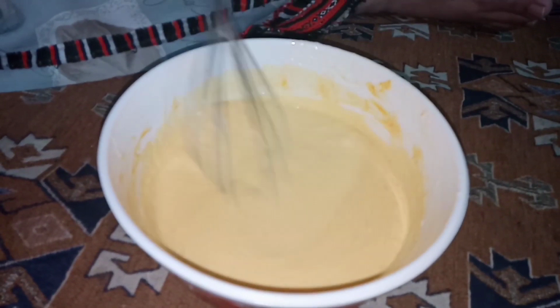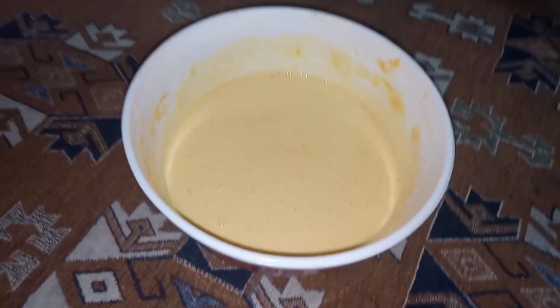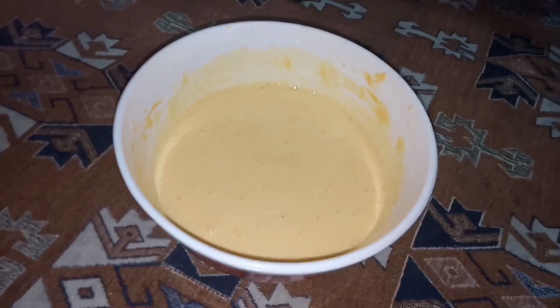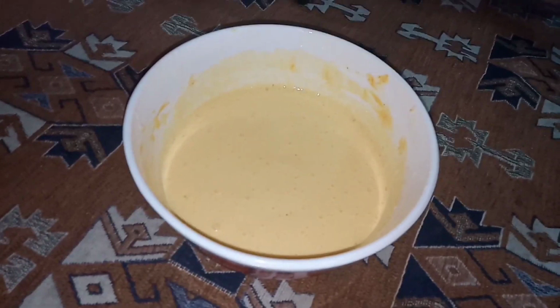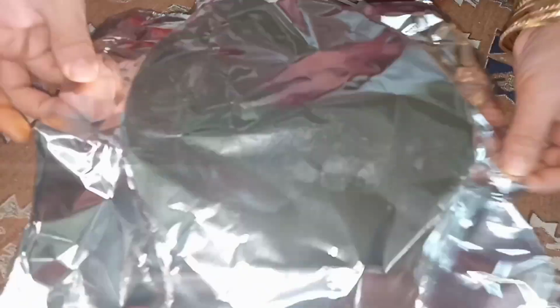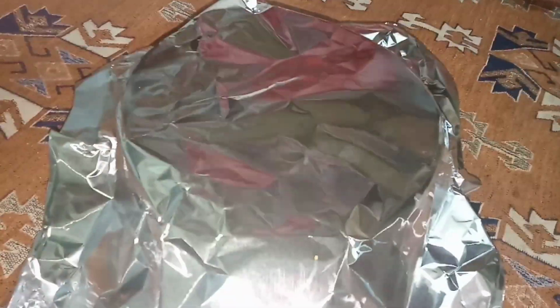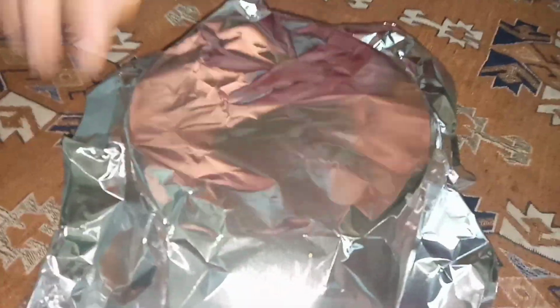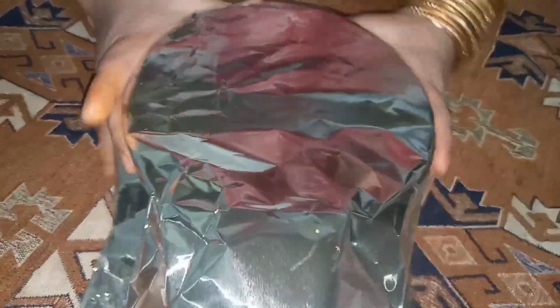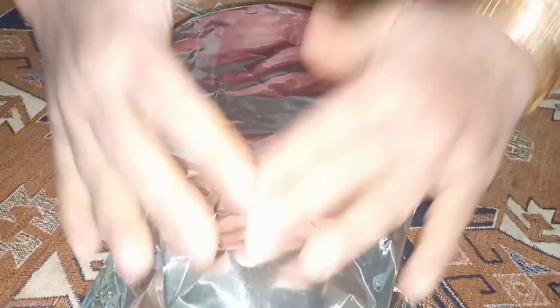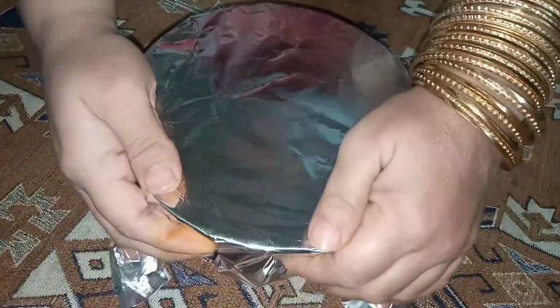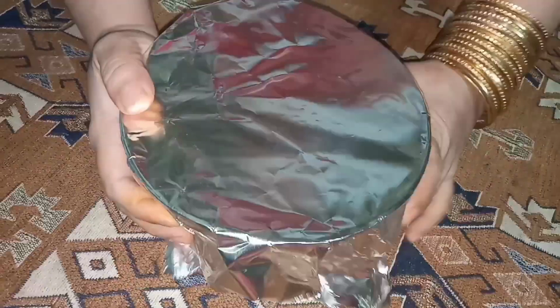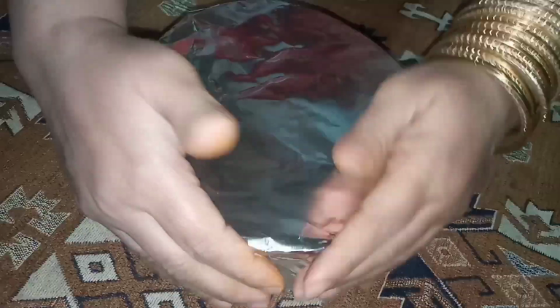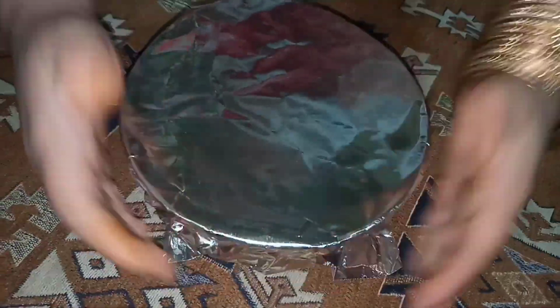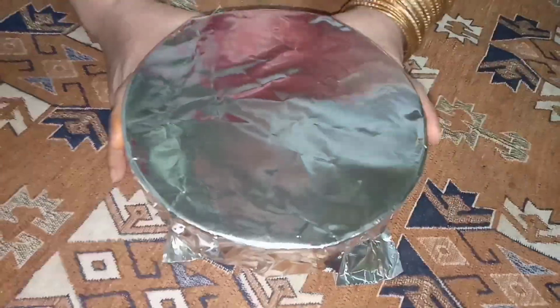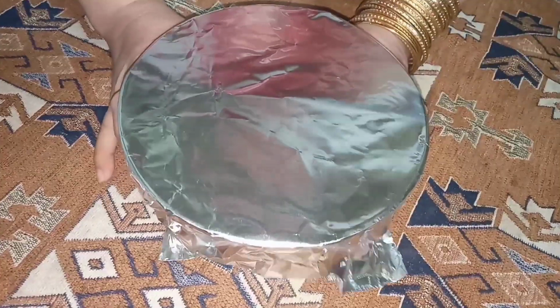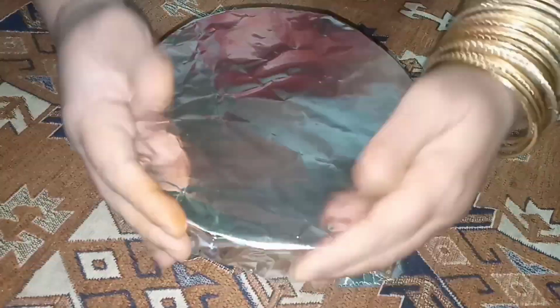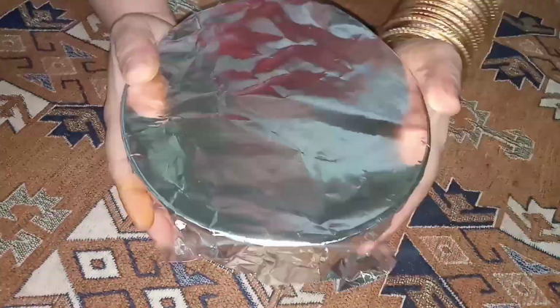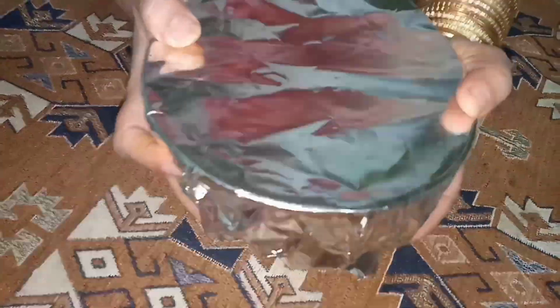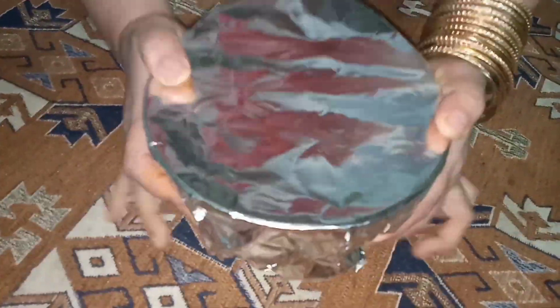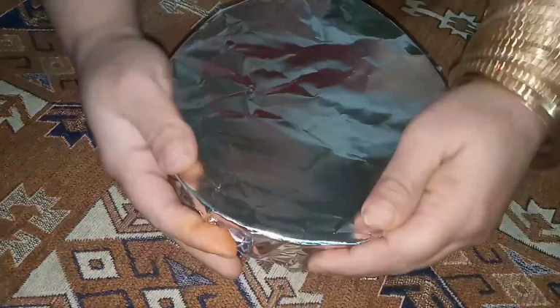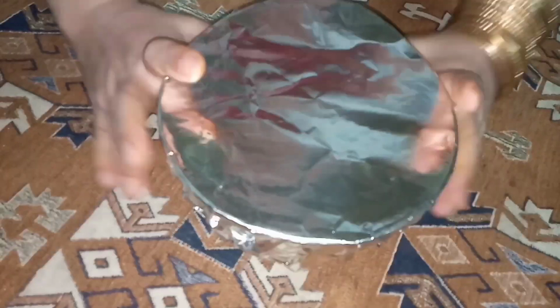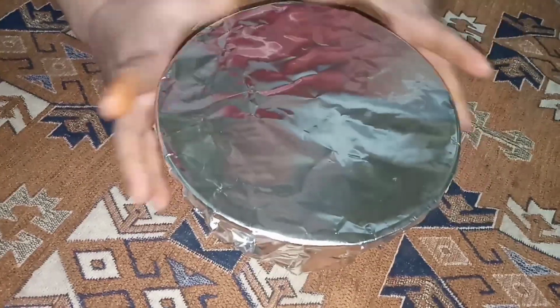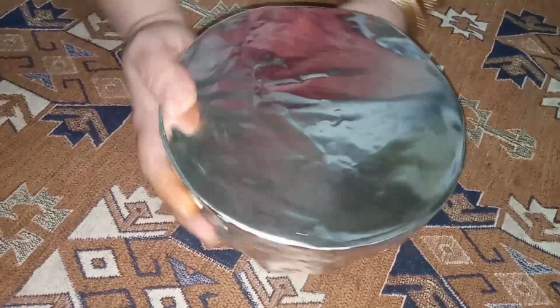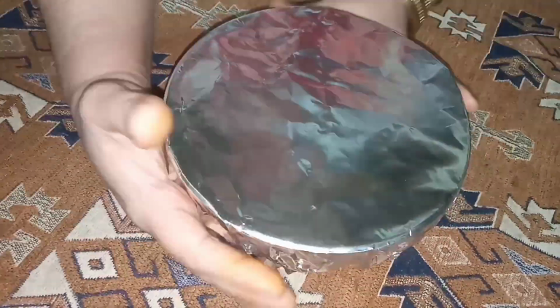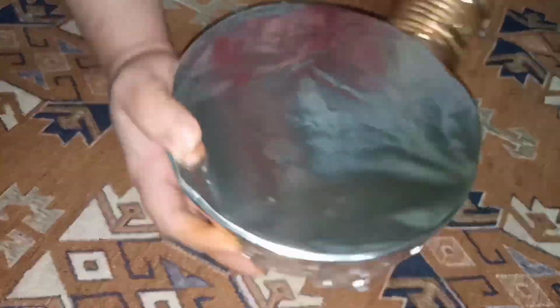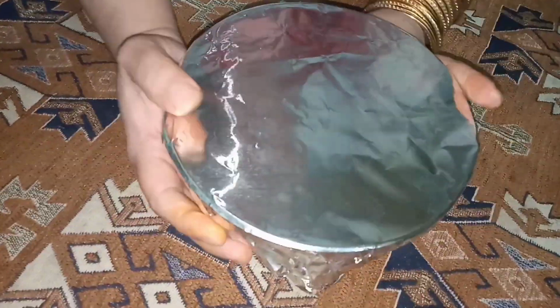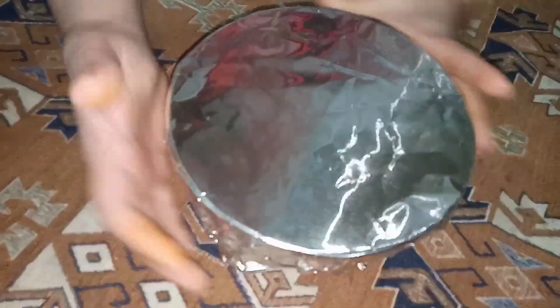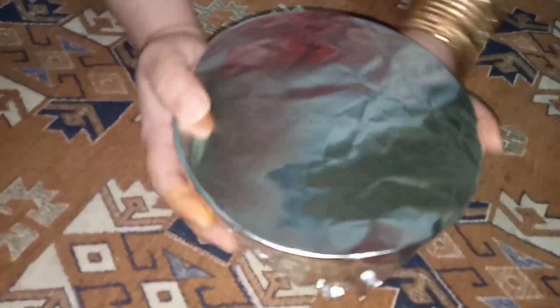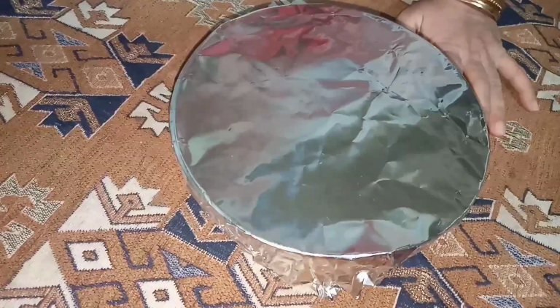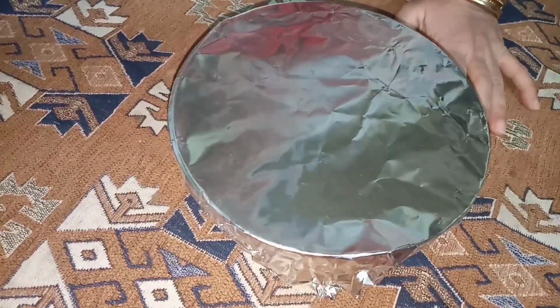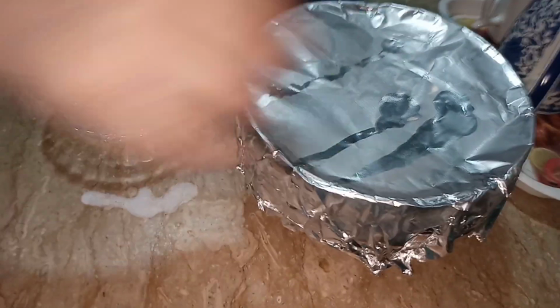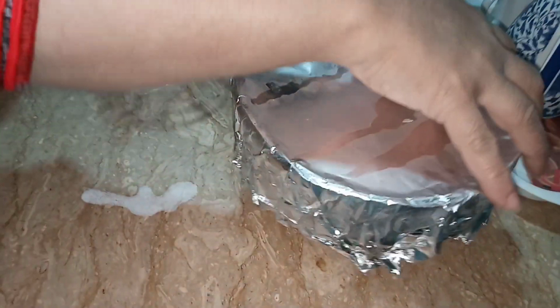As you can see, it has changed color. Now I have taken a foil paper and I am going to cover the bowl with it and put it in the fridge for six hours.